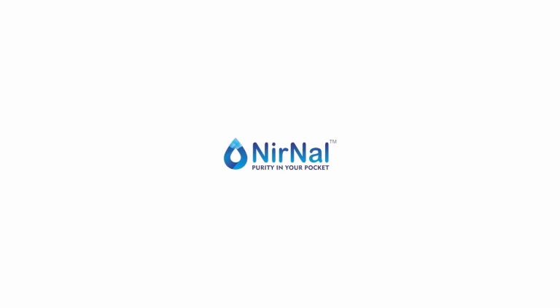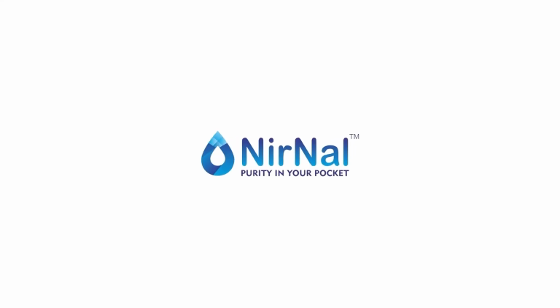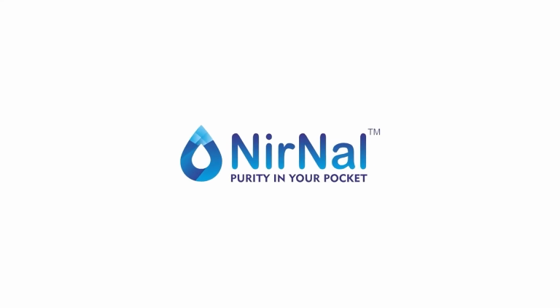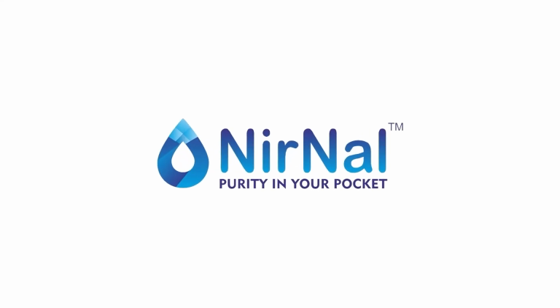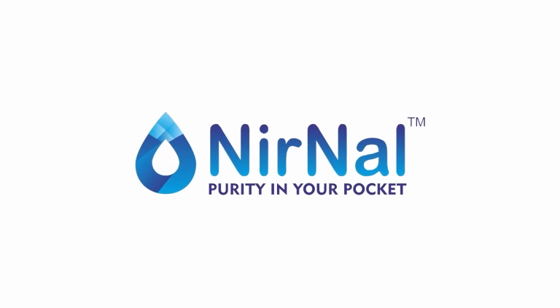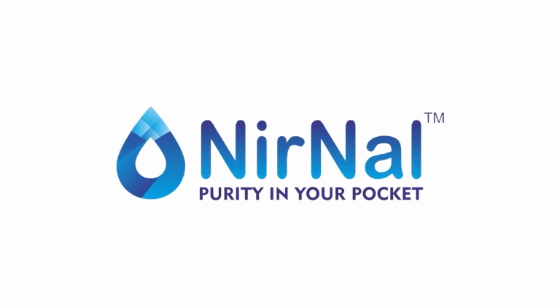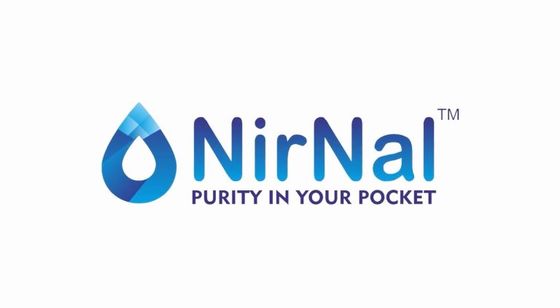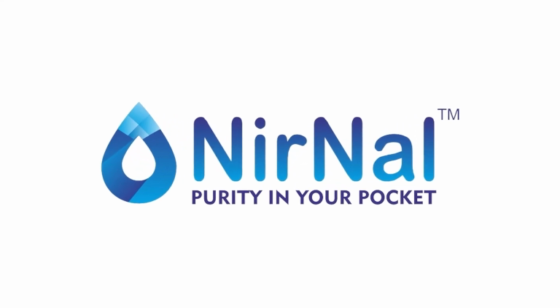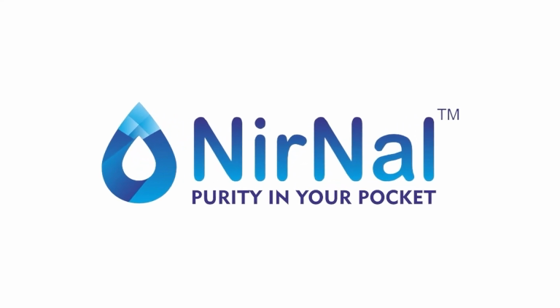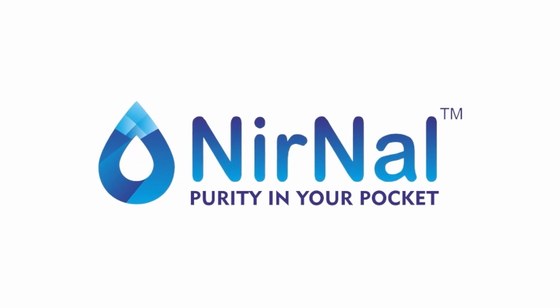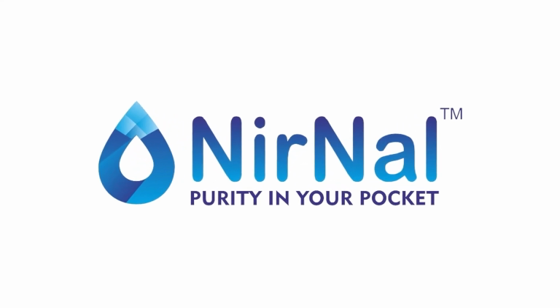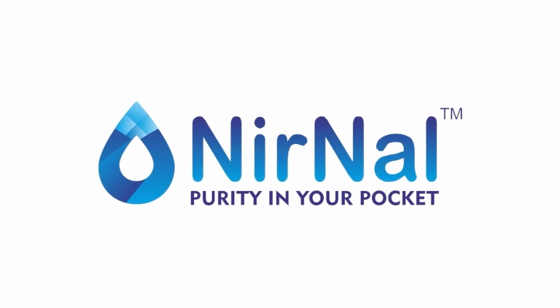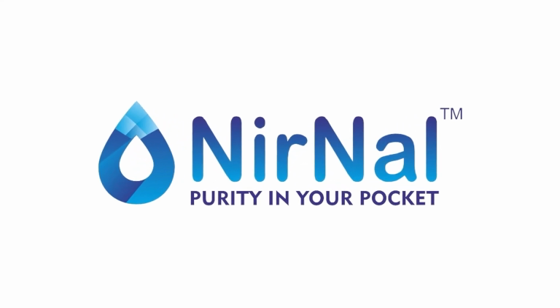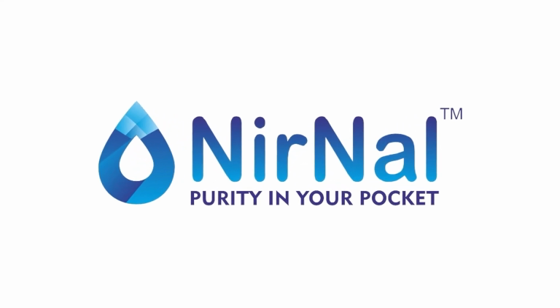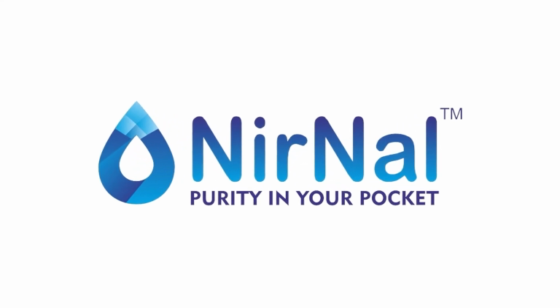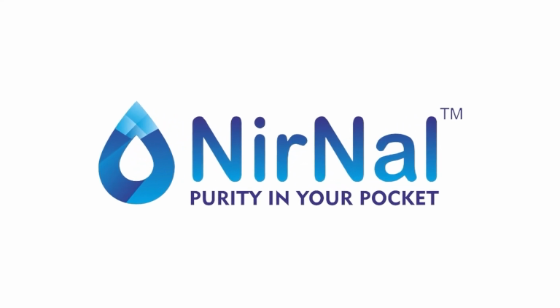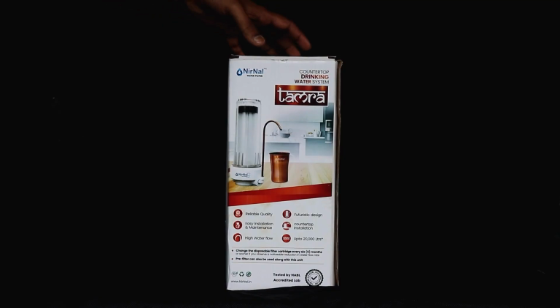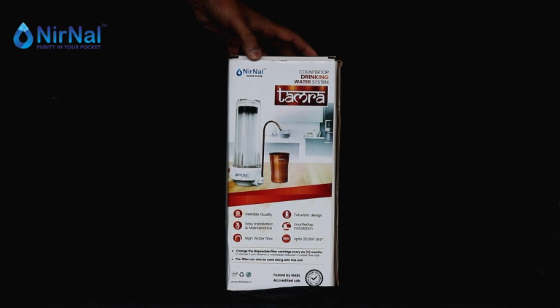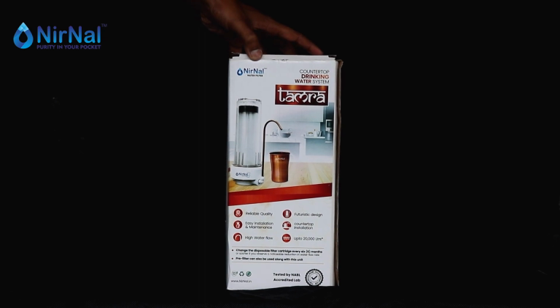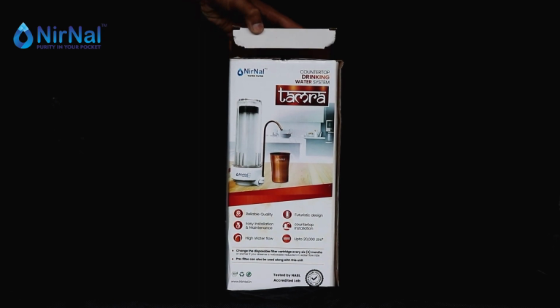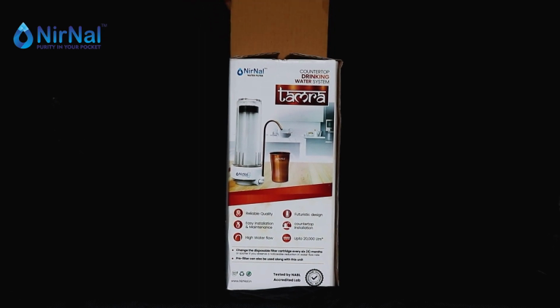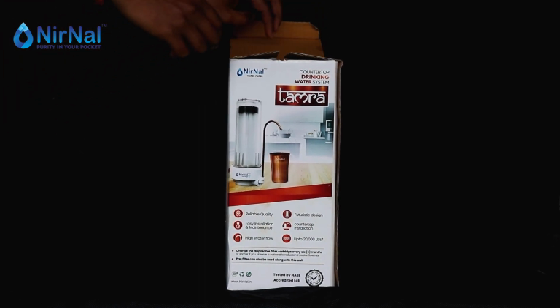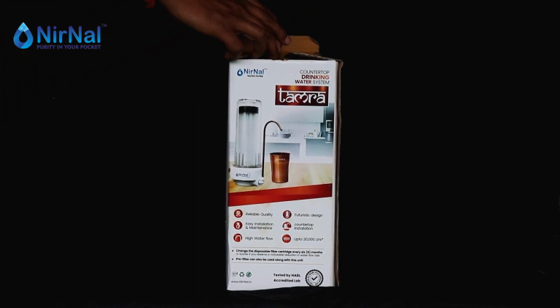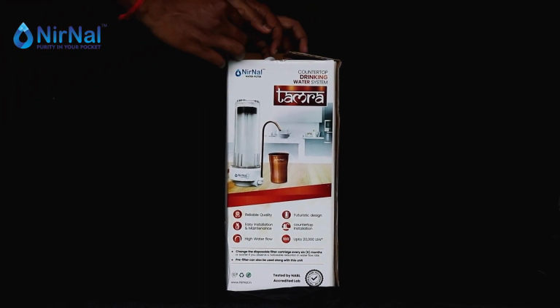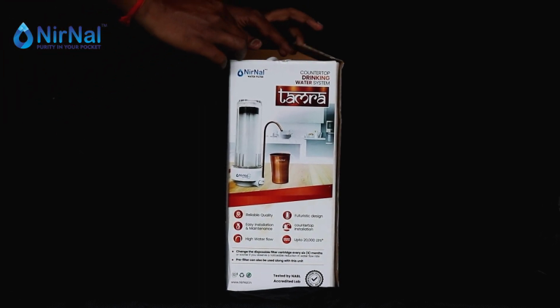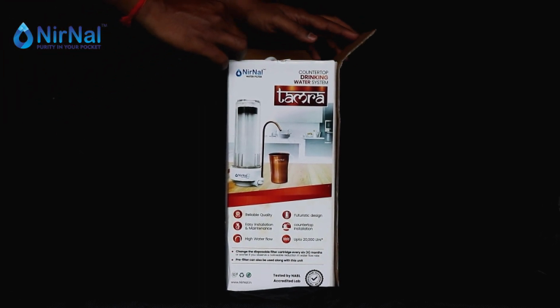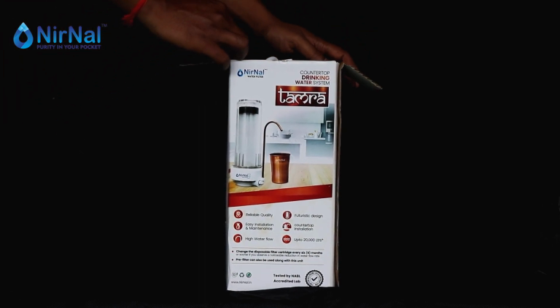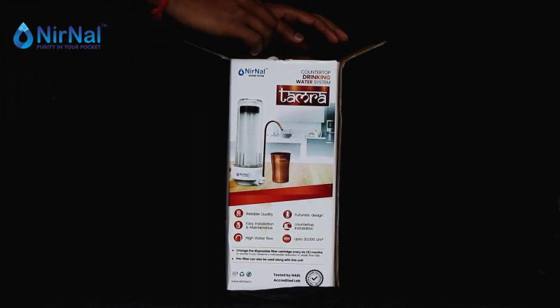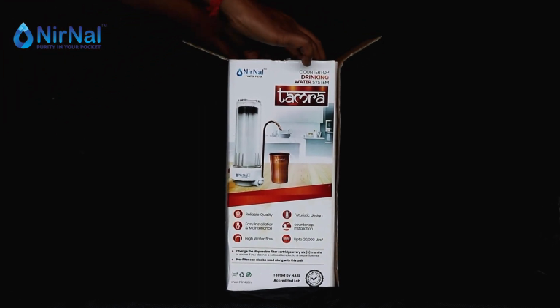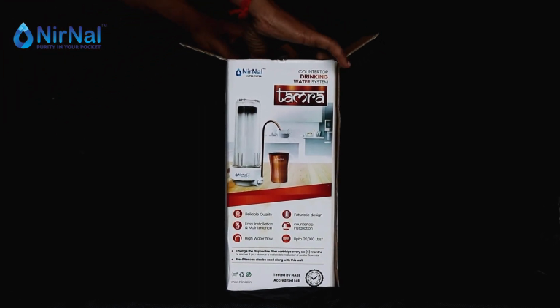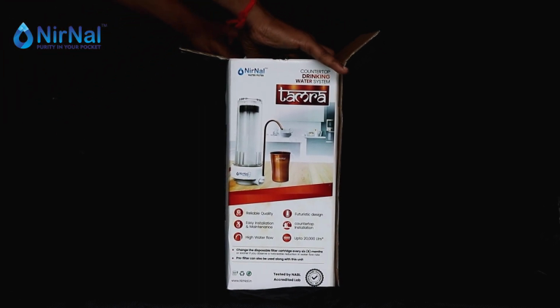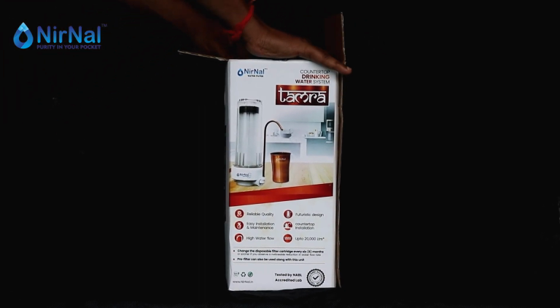Welcome to Nirnal — purity in your pocket. This is a tutorial video of our brand new camera MF unit.